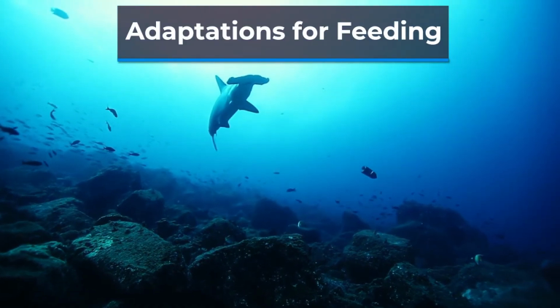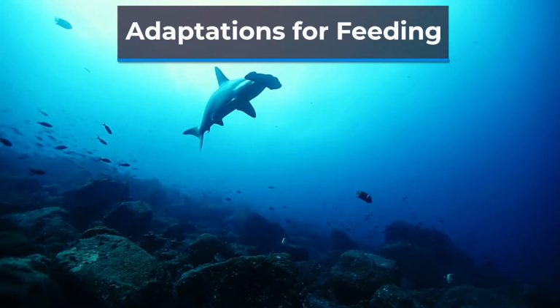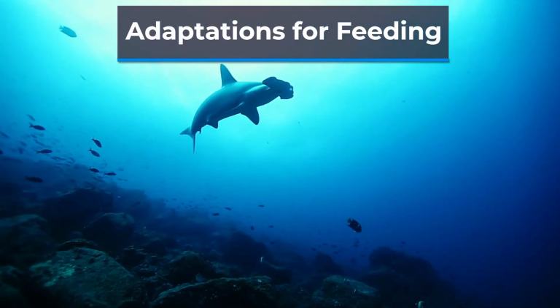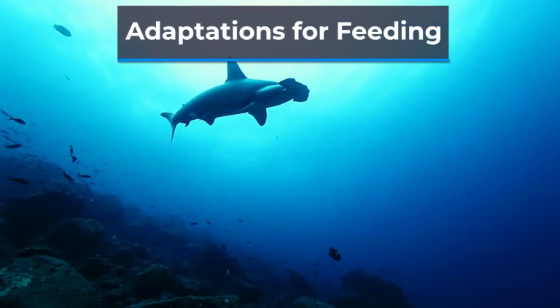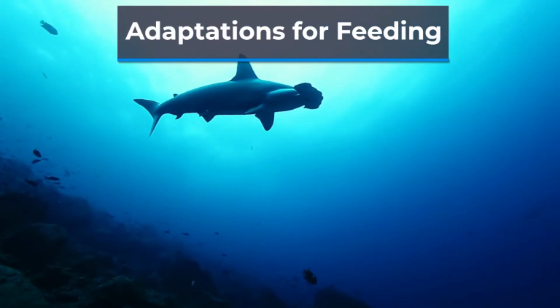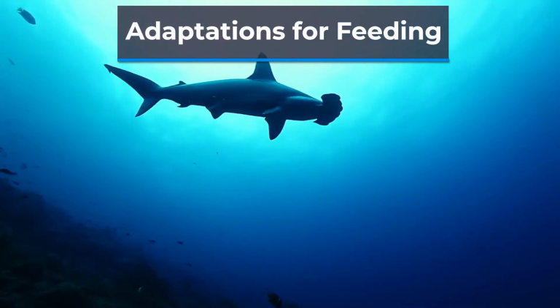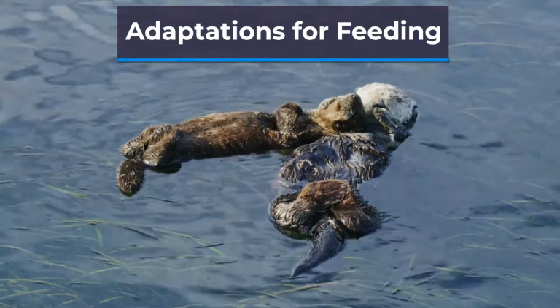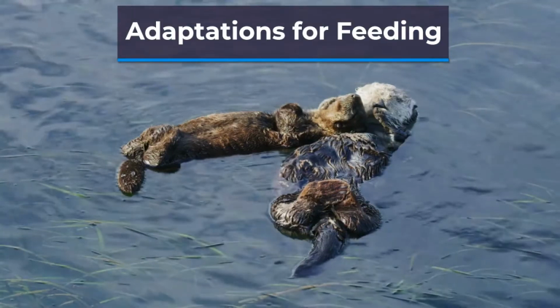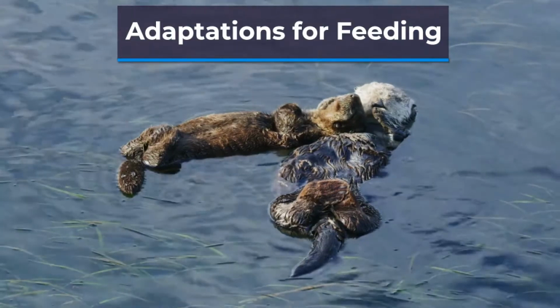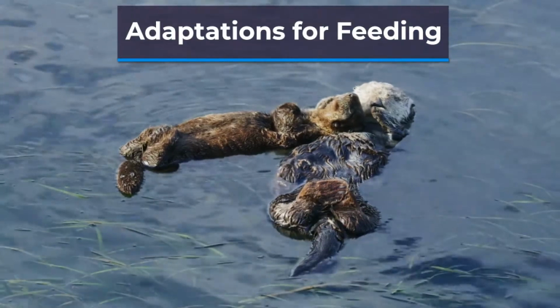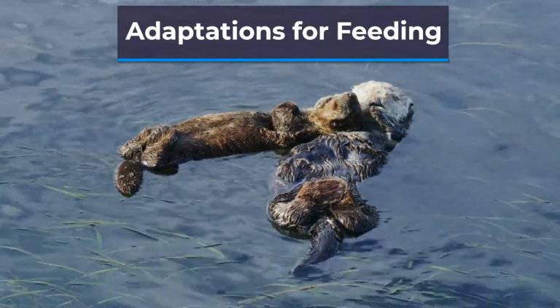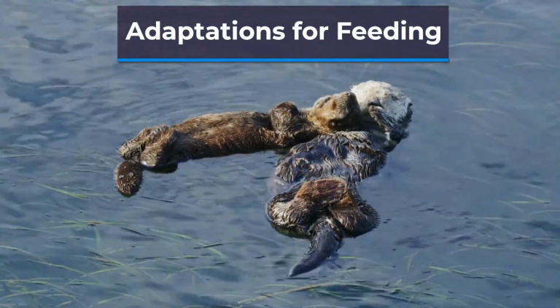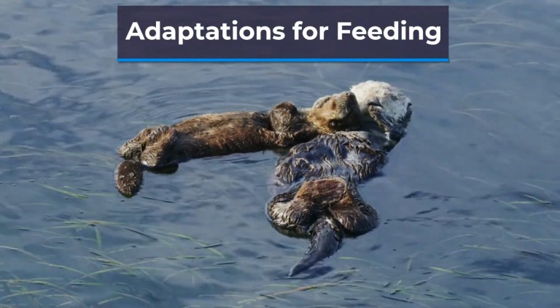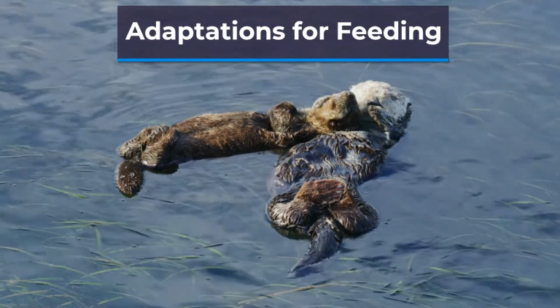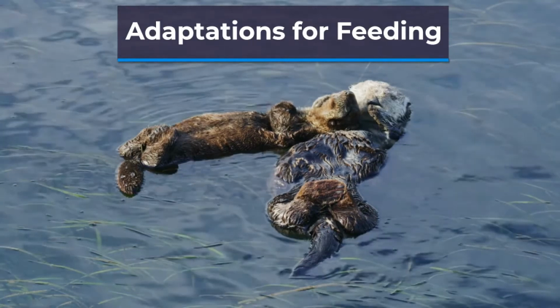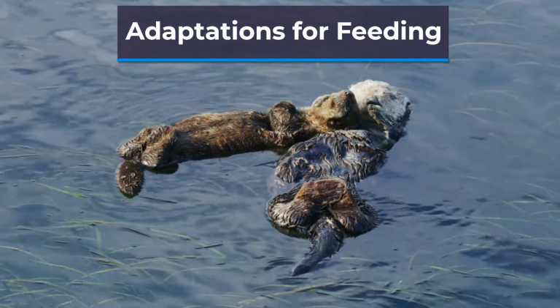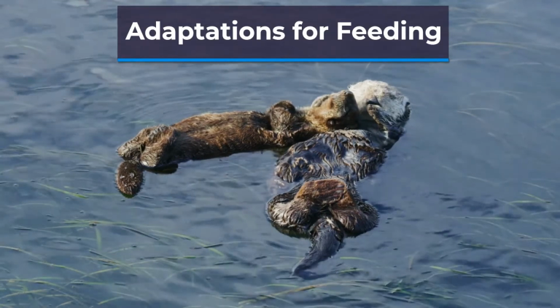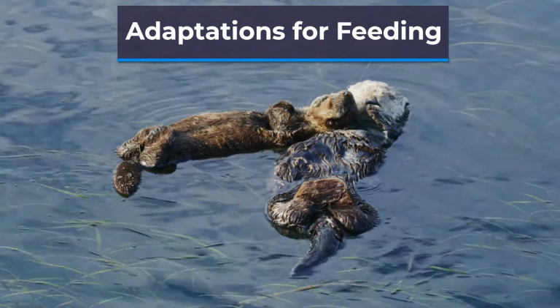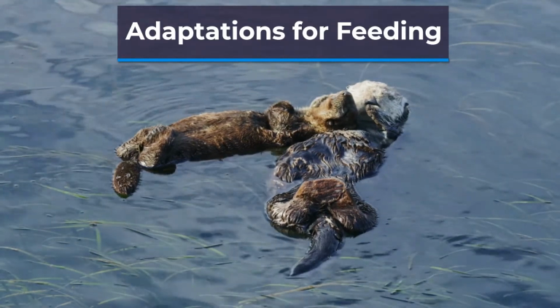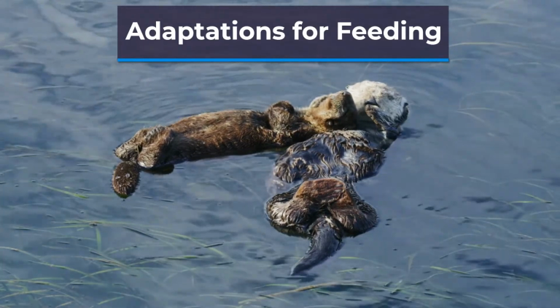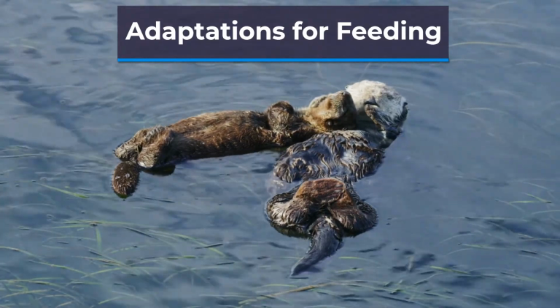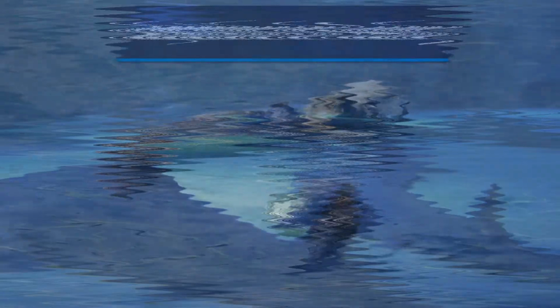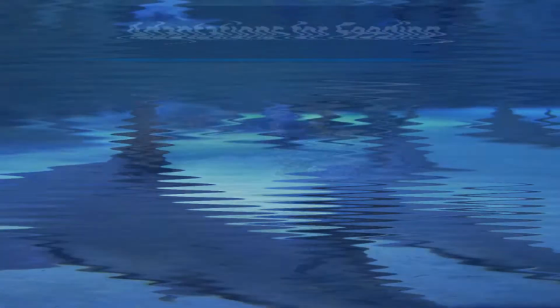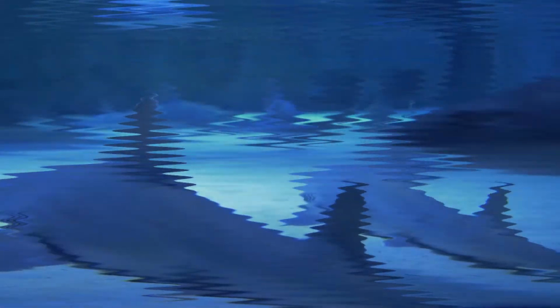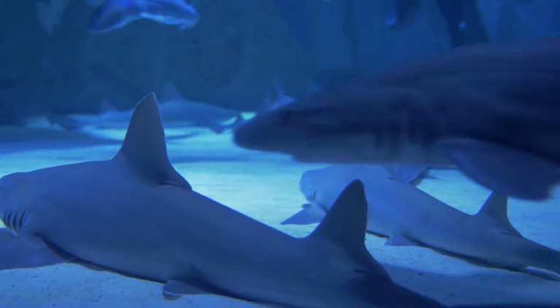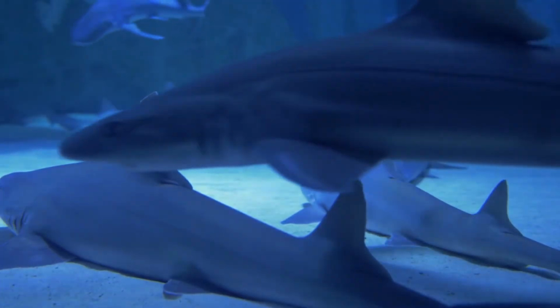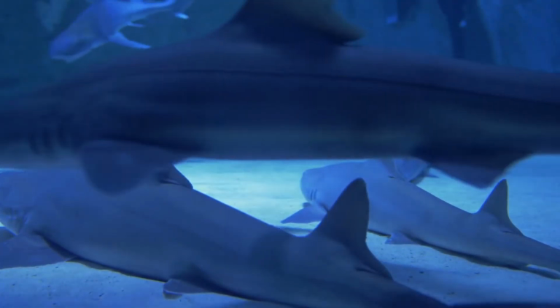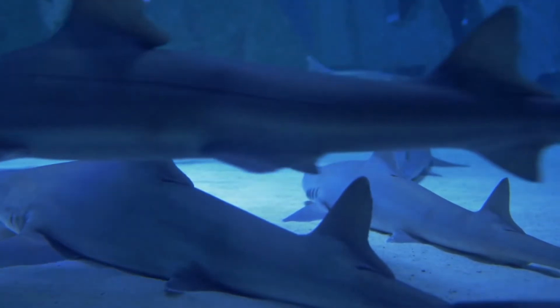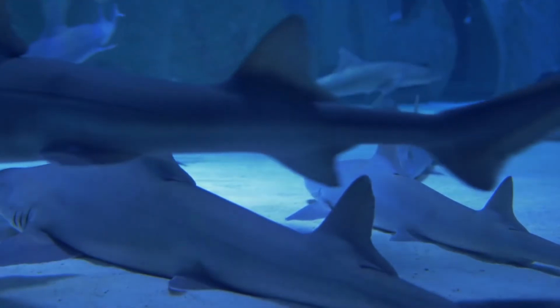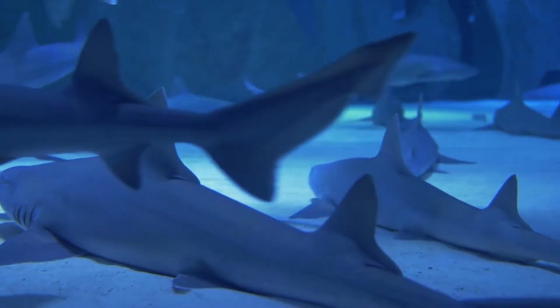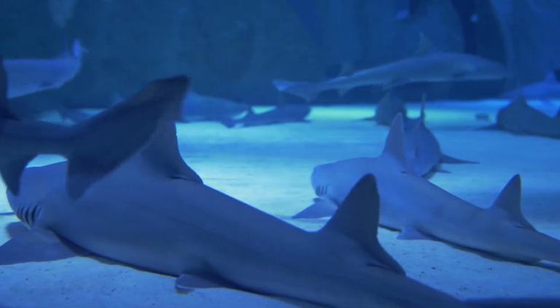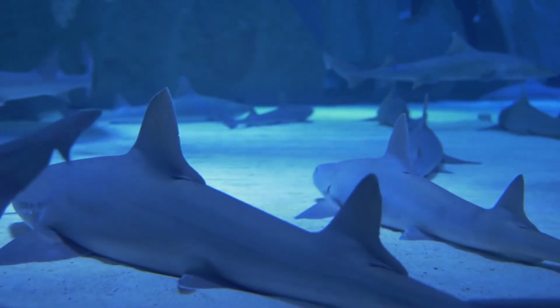Additionally, some creatures, such as the sea otter, use tools to help them open shells and access their food. In conclusion, the ocean is a challenging and ever-changing environment, but animals have developed incredible adaptations to survive and thrive in this environment.